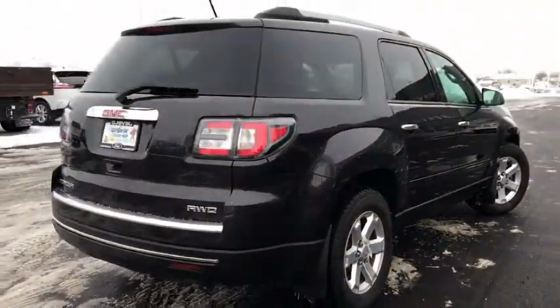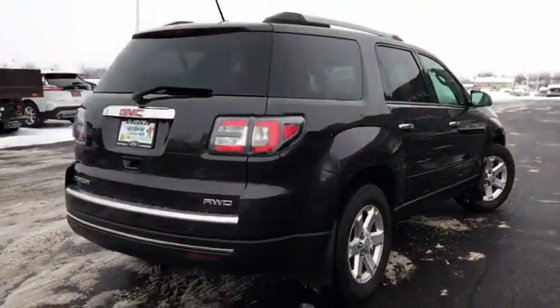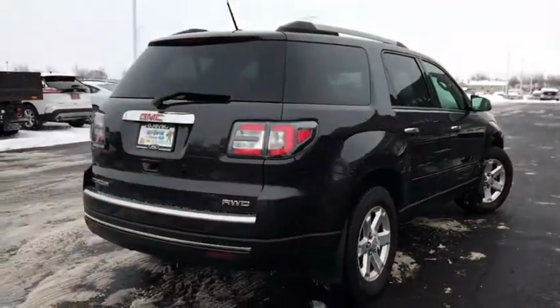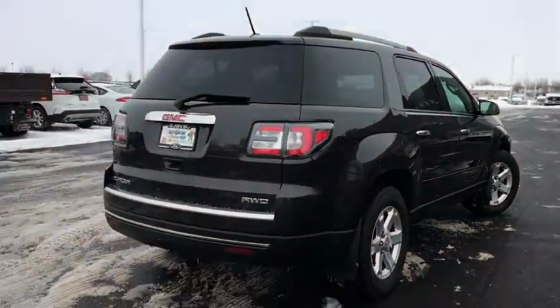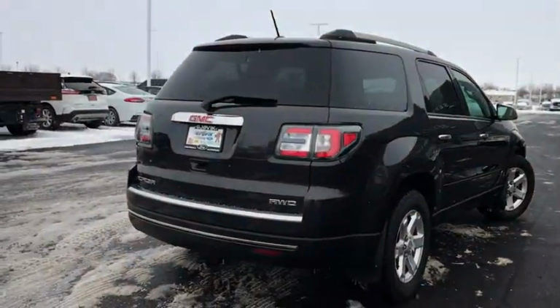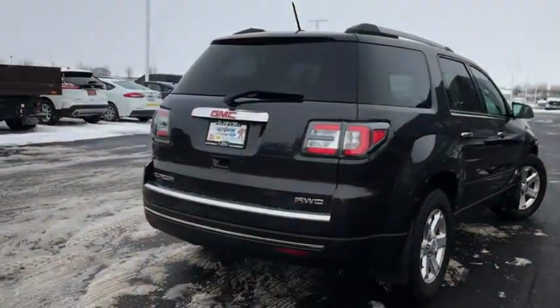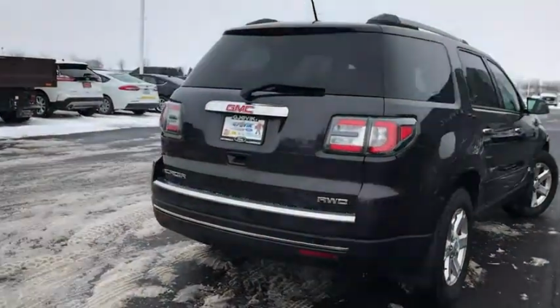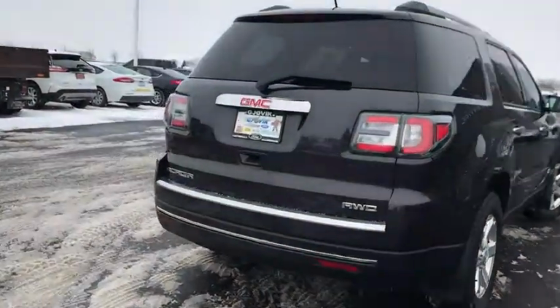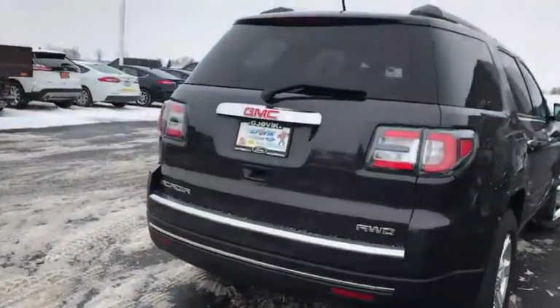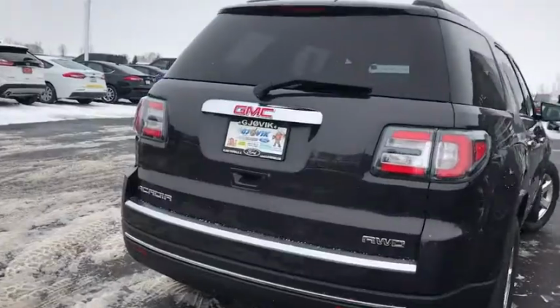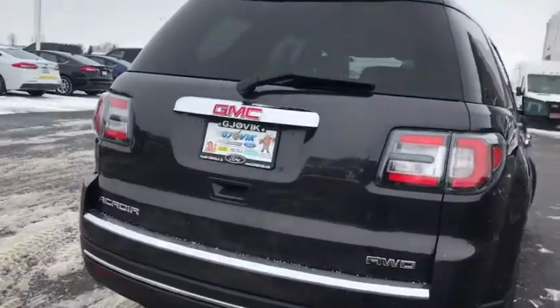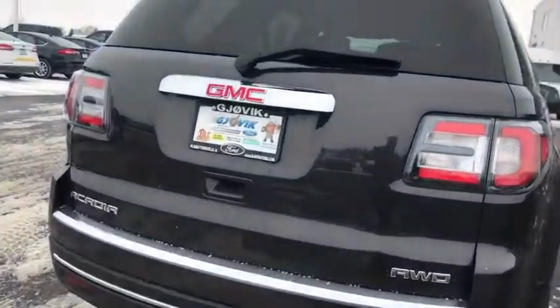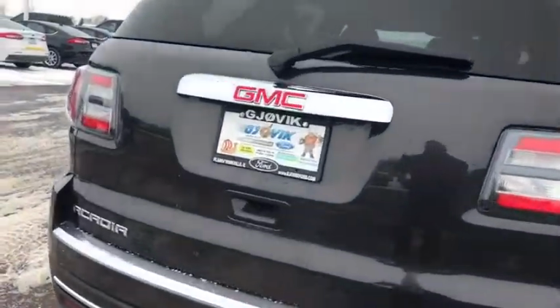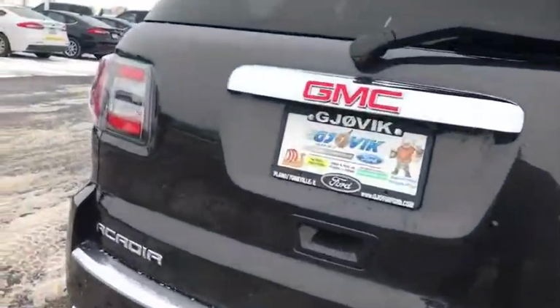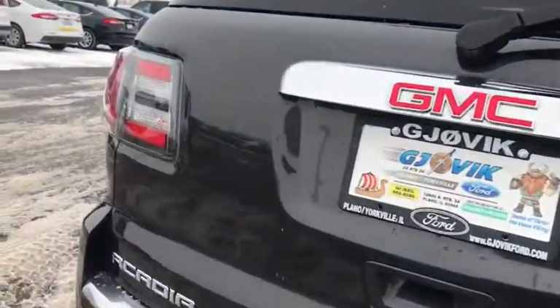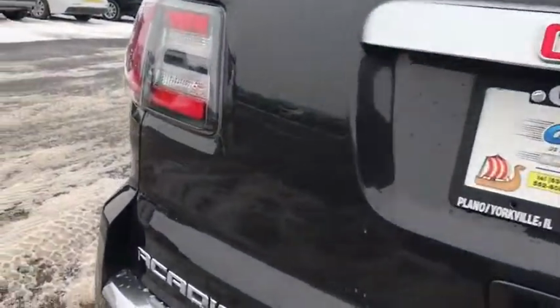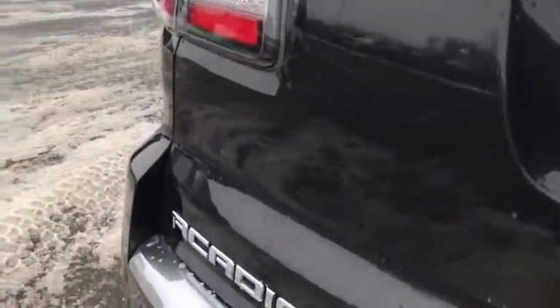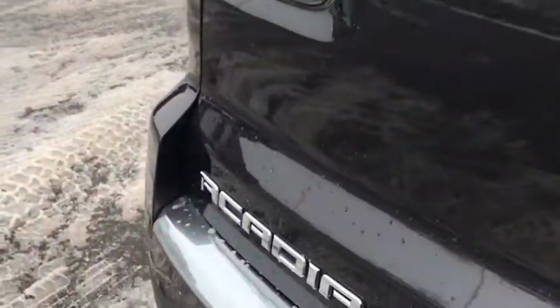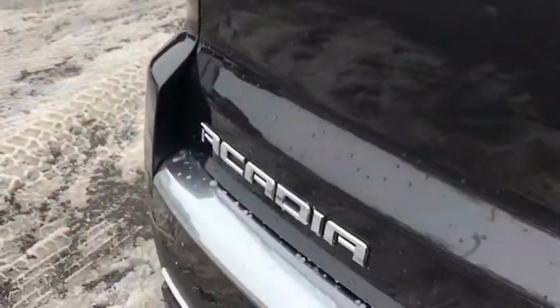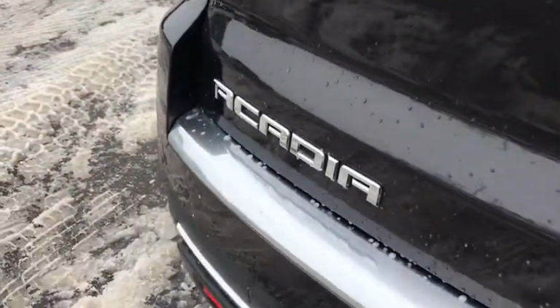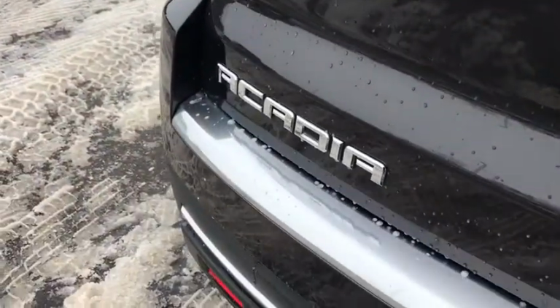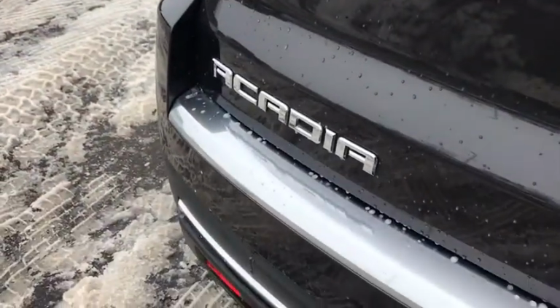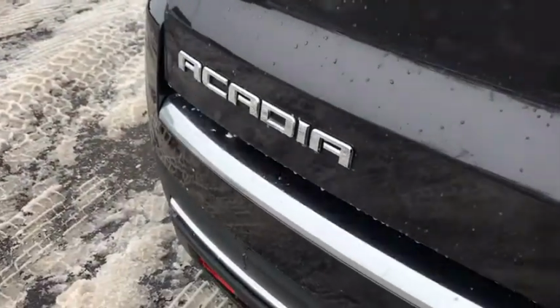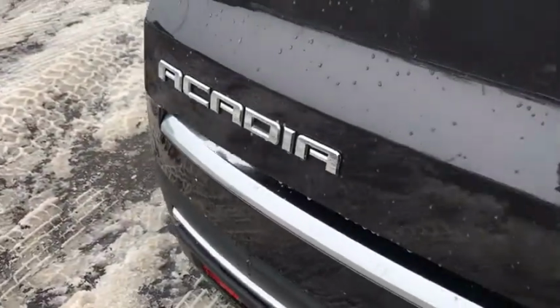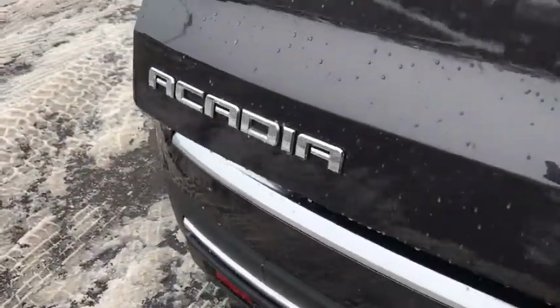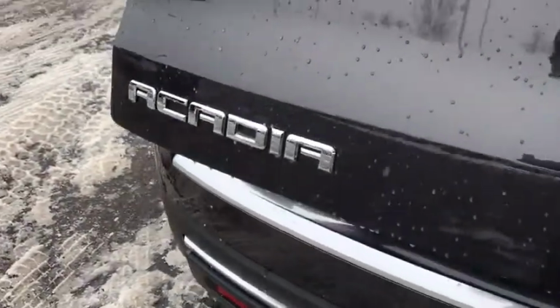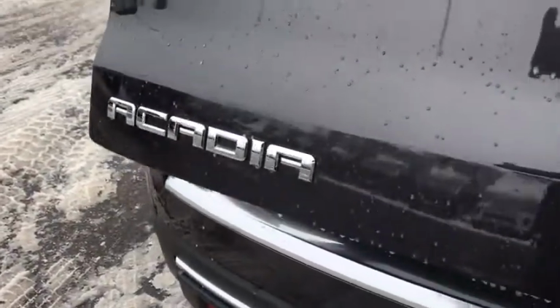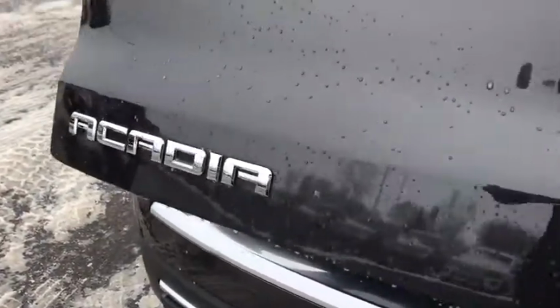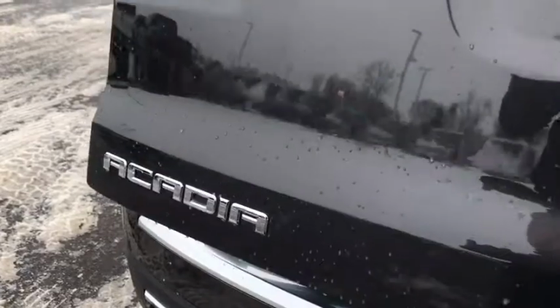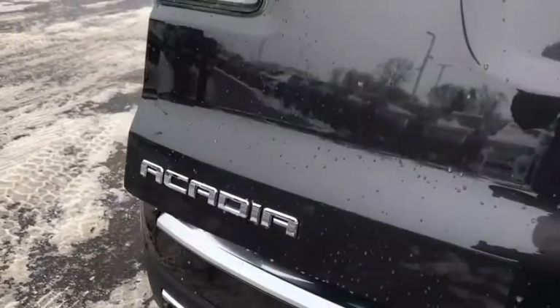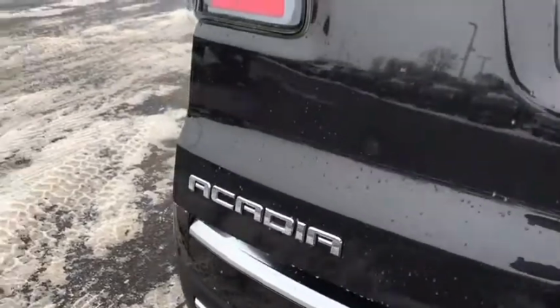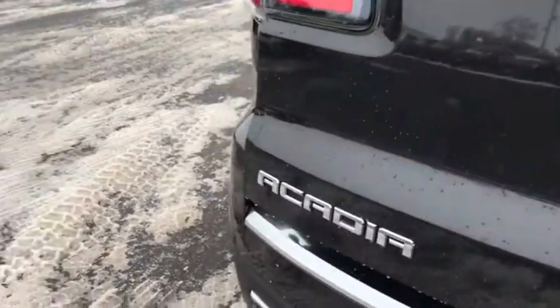Privacy glass, front license plate bracket, rear spoiler. Take this vehicle for a spin and see why so many shoppers are now proud owners.